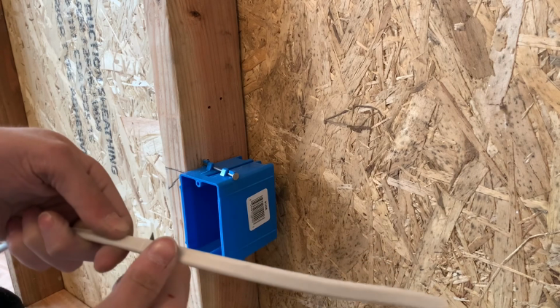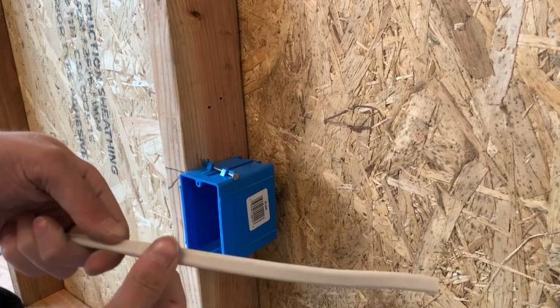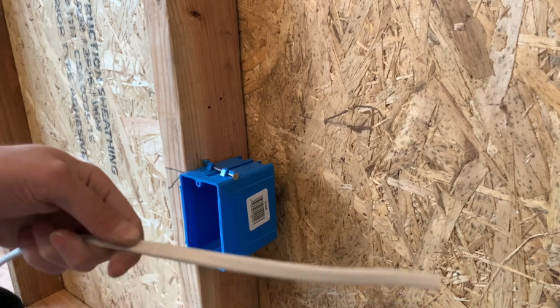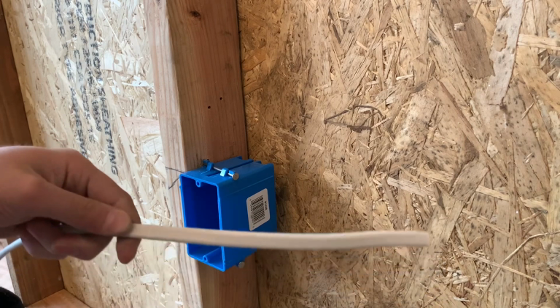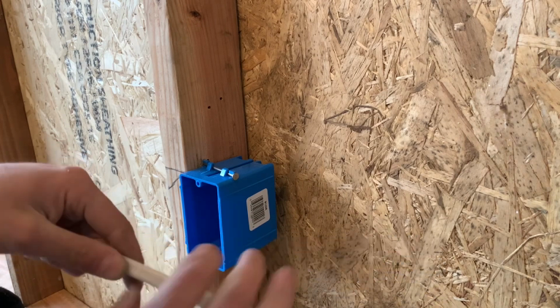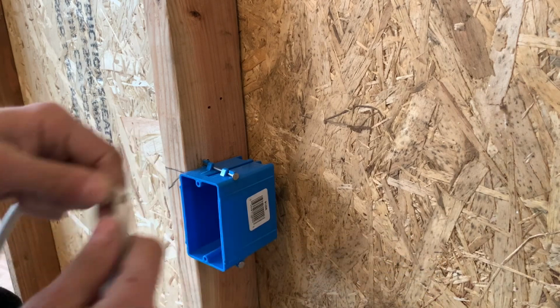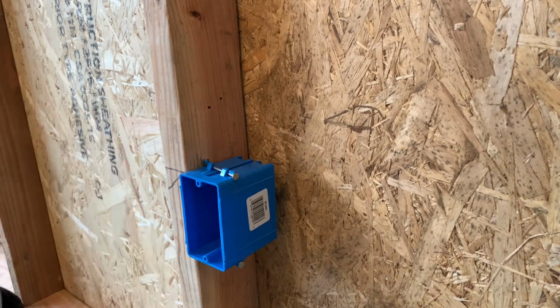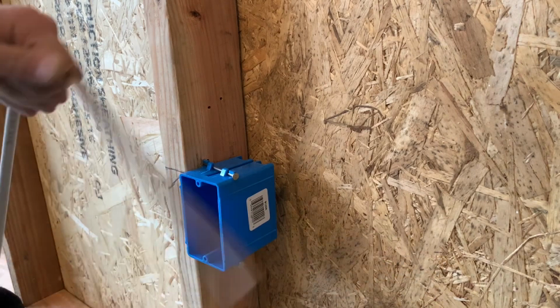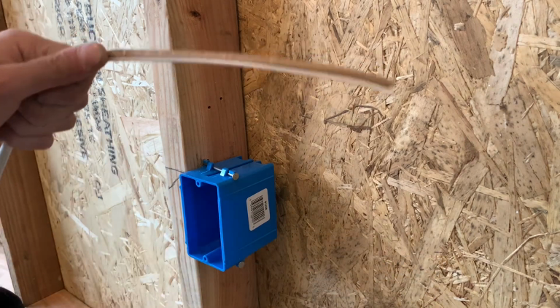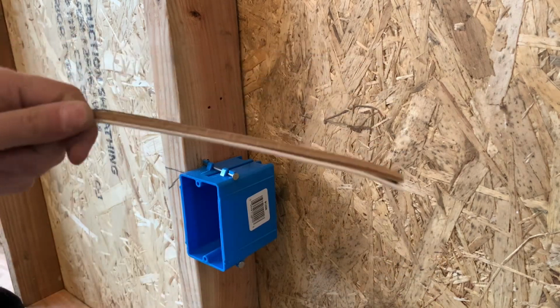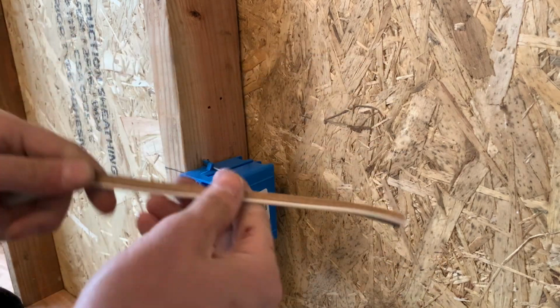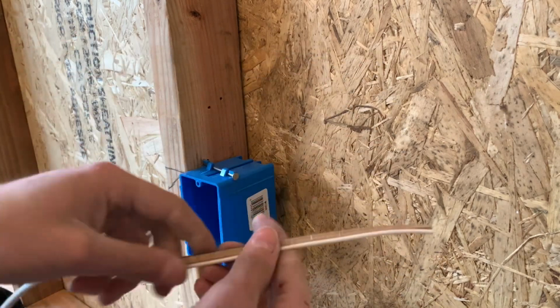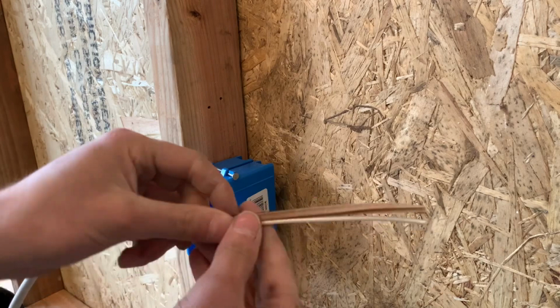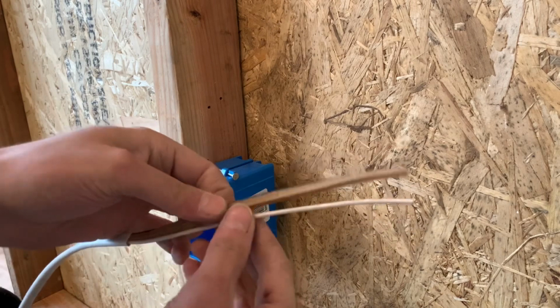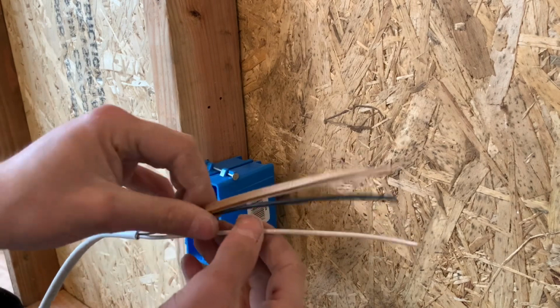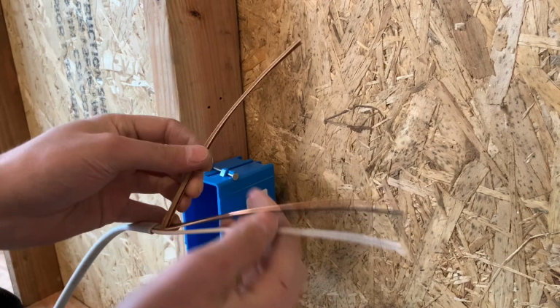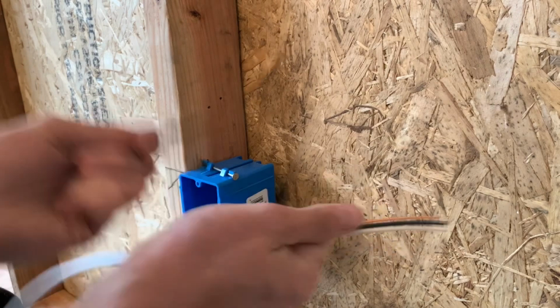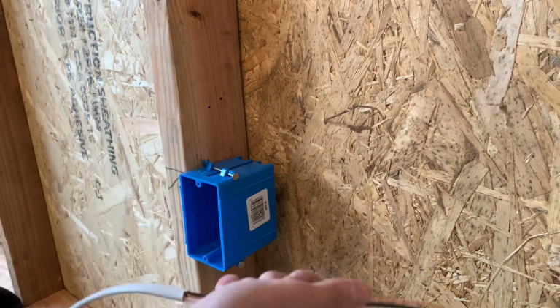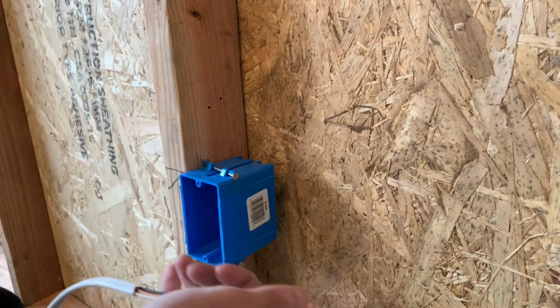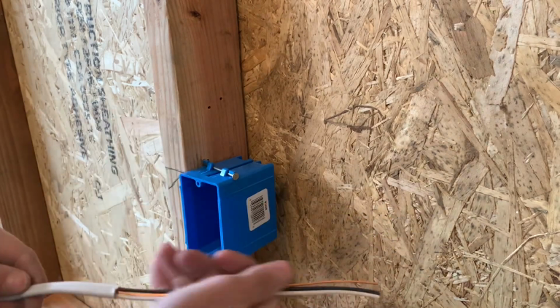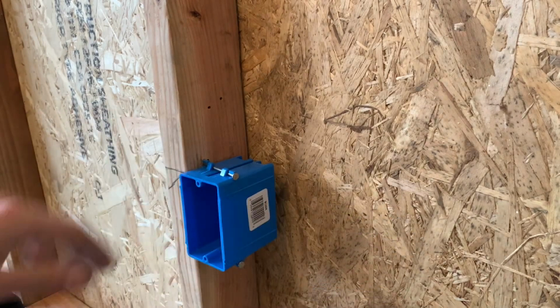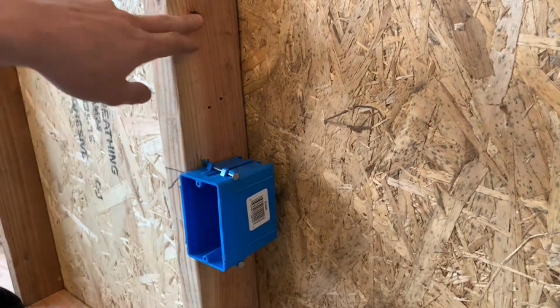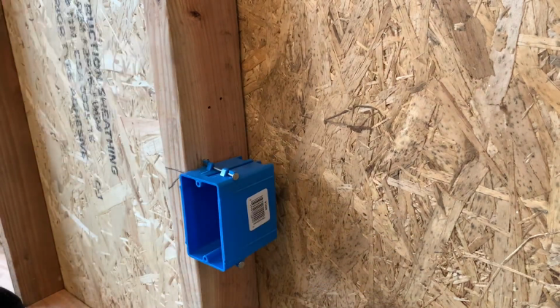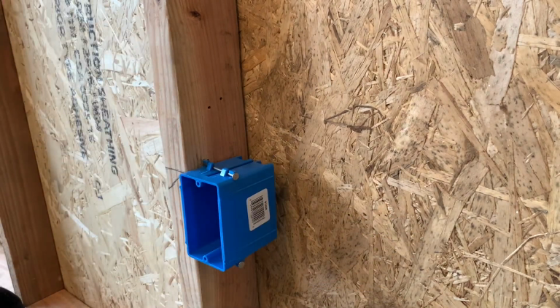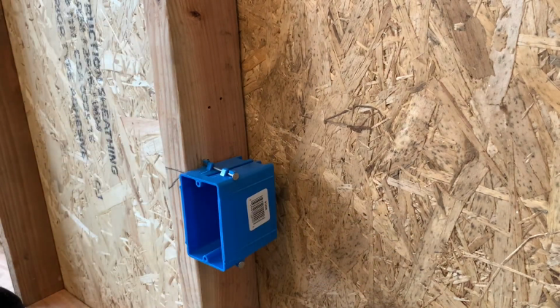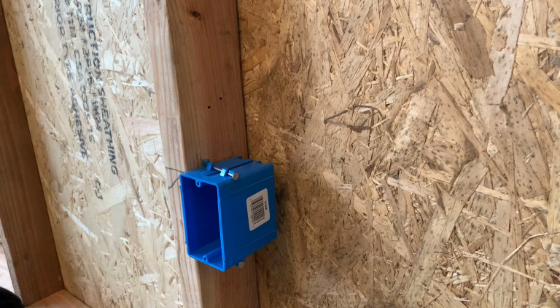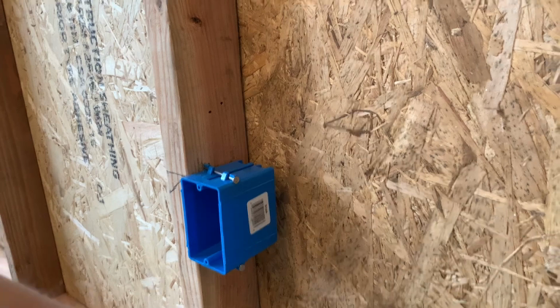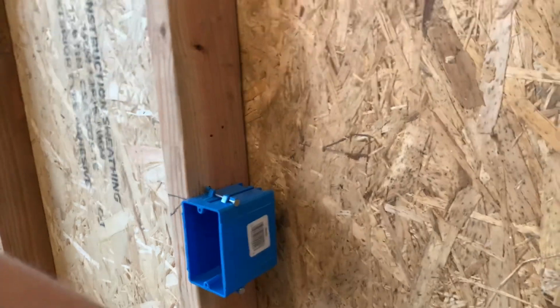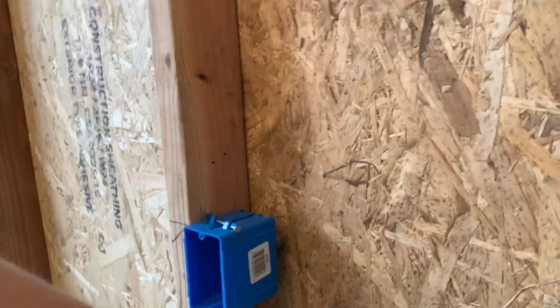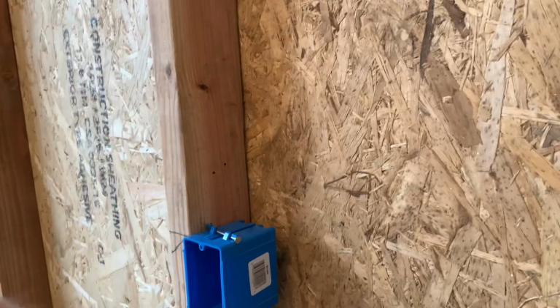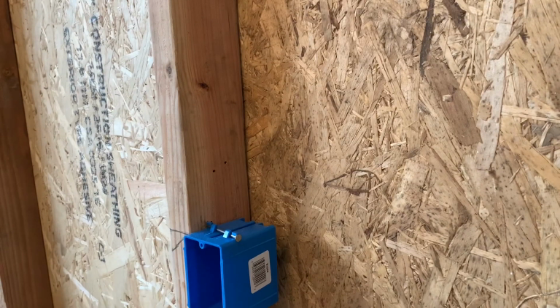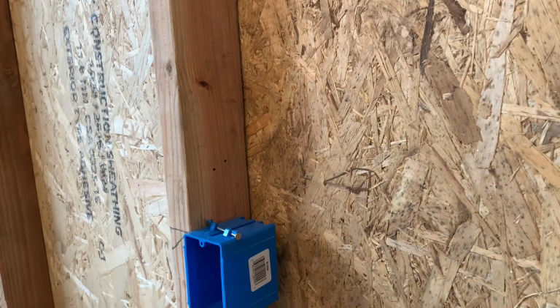I'm just going to strip that real quick, pull that off, take off the paper. I did remove the staple up here just to show you guys how to do this.